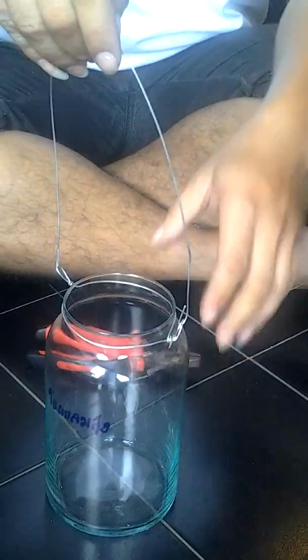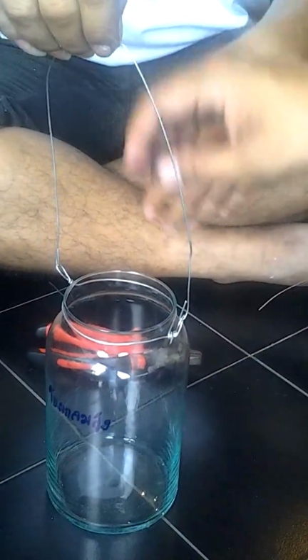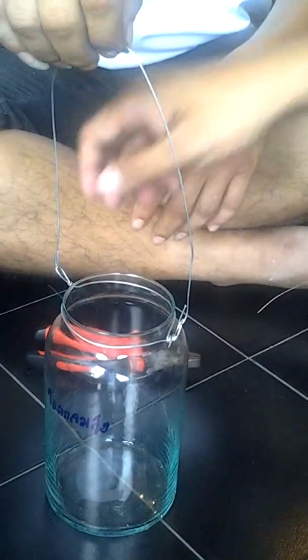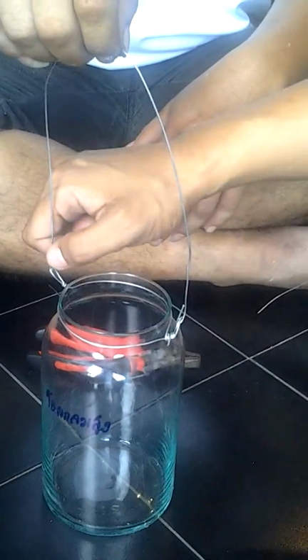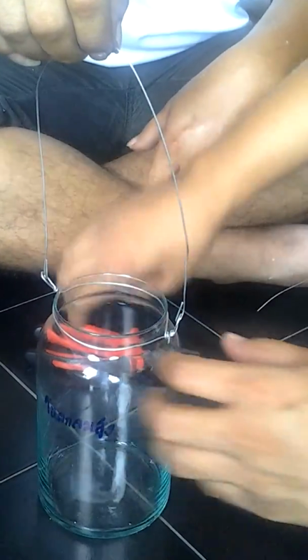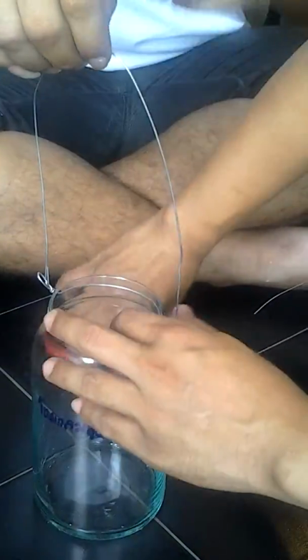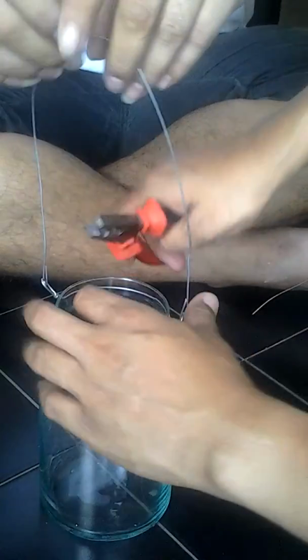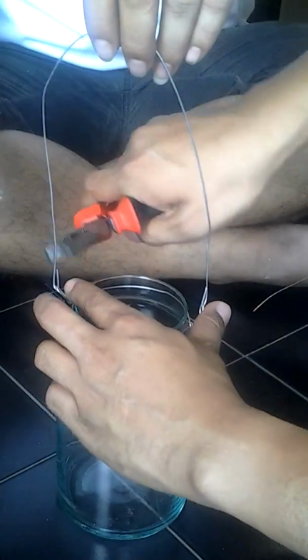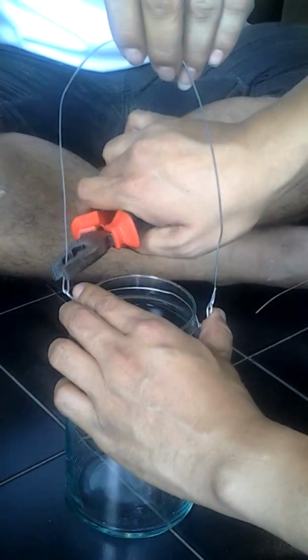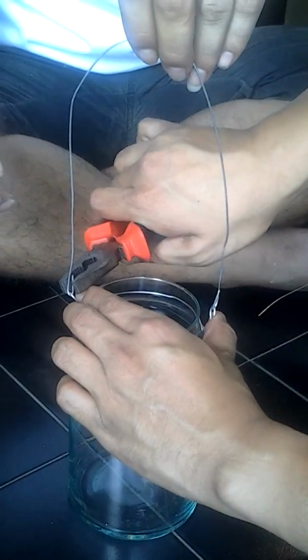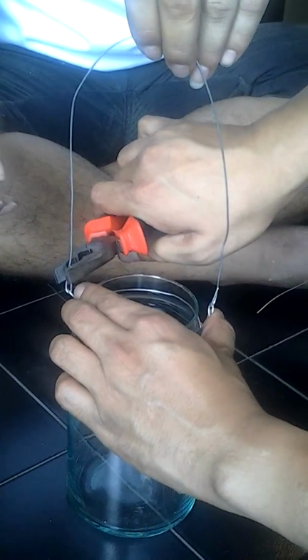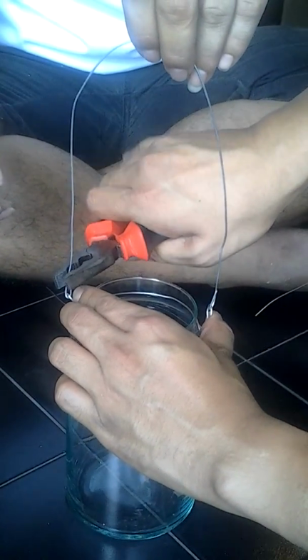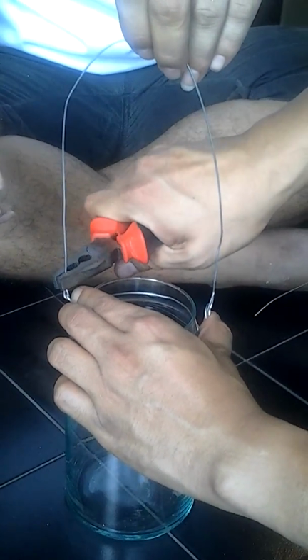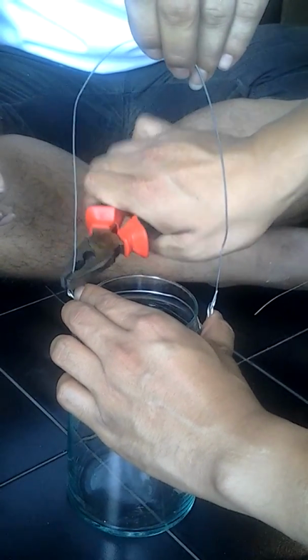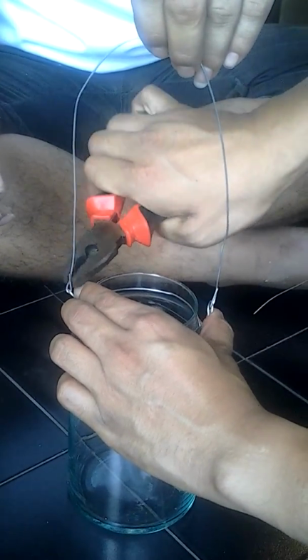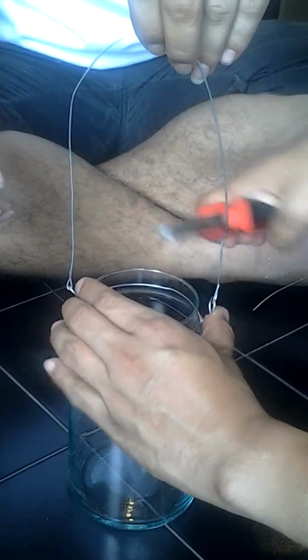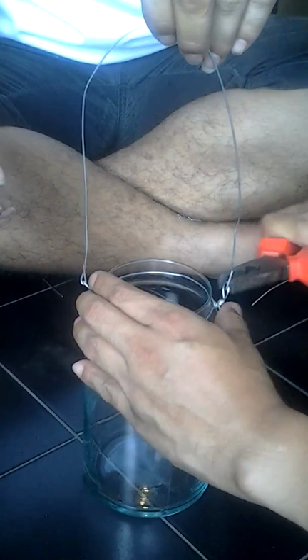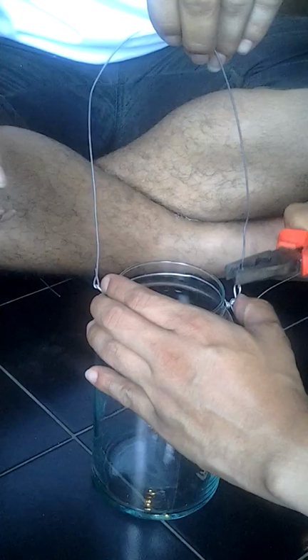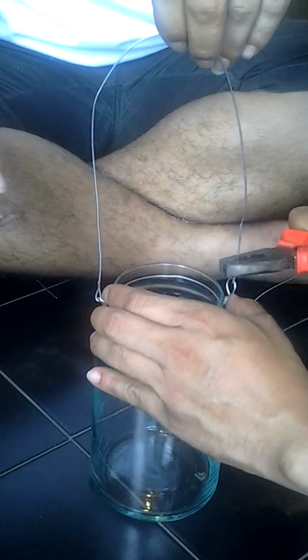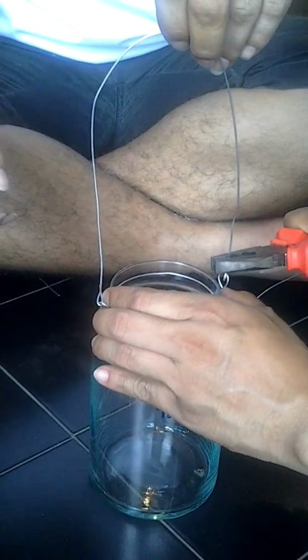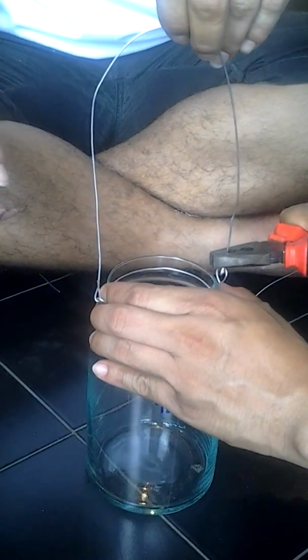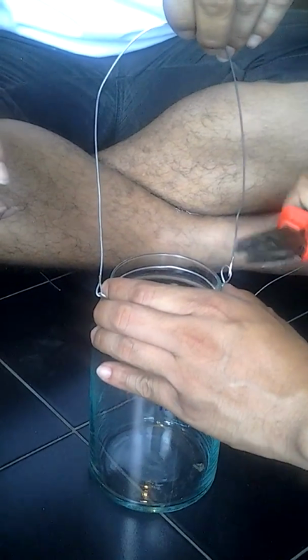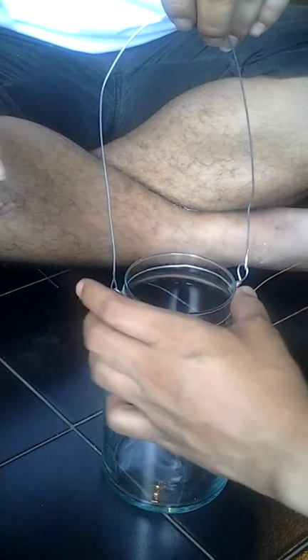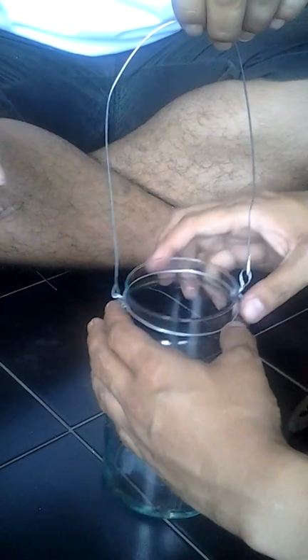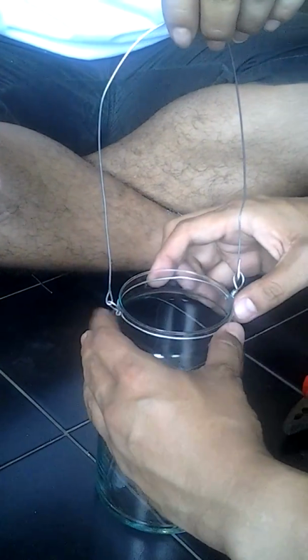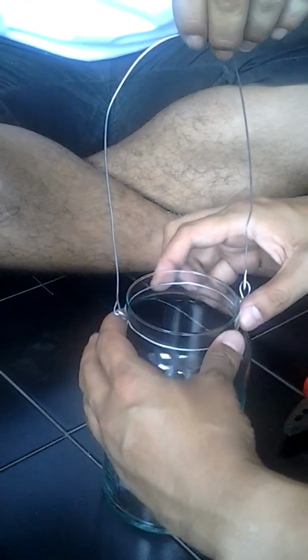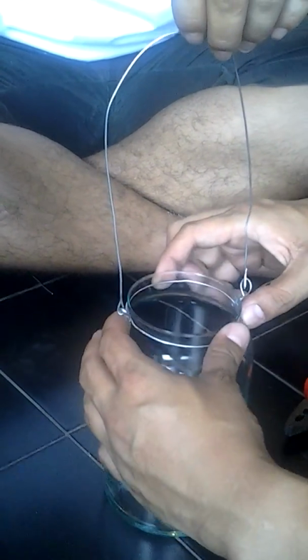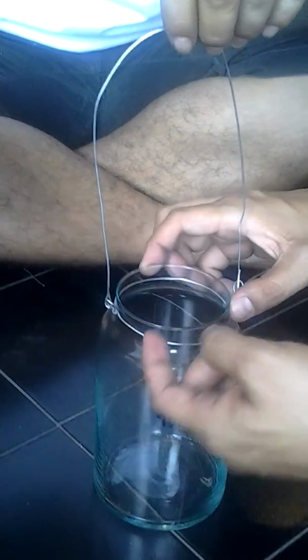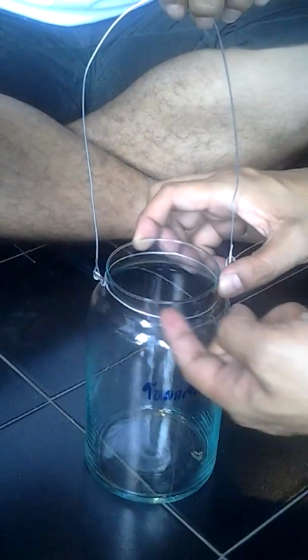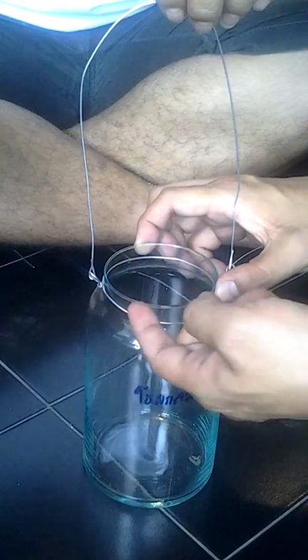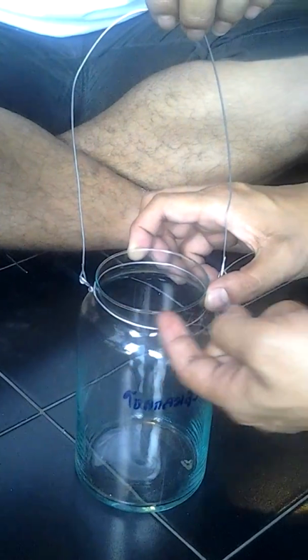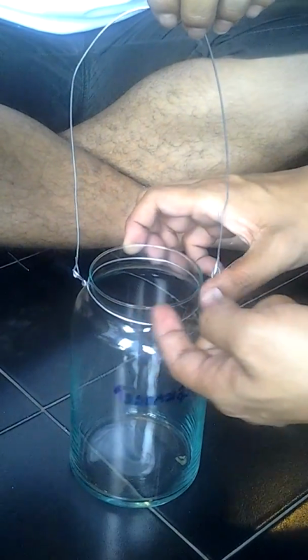So this is the complete piece here. You probably want to tie this so it gets a lock on here. This won't hold because it doesn't have the grid here, but yours does.